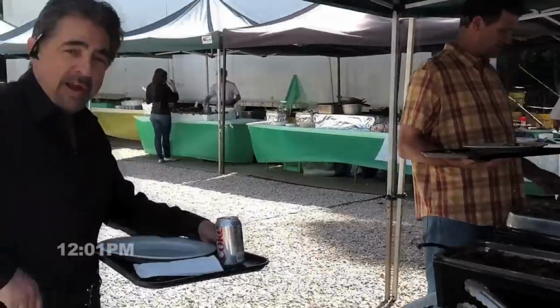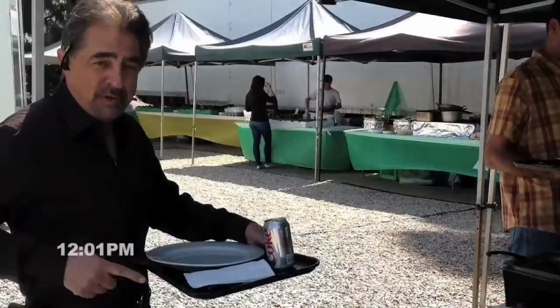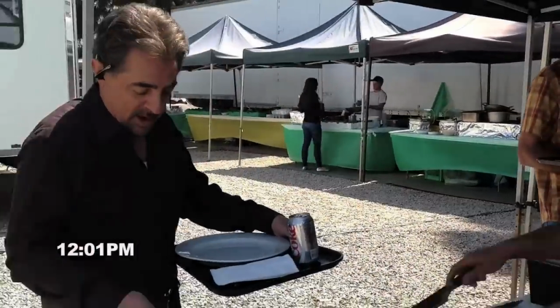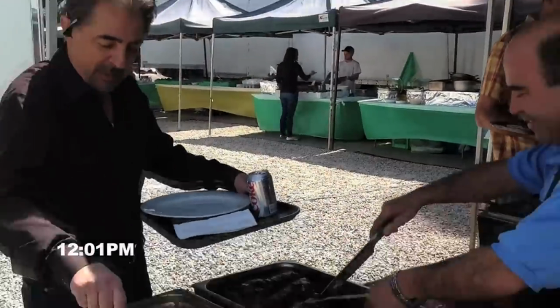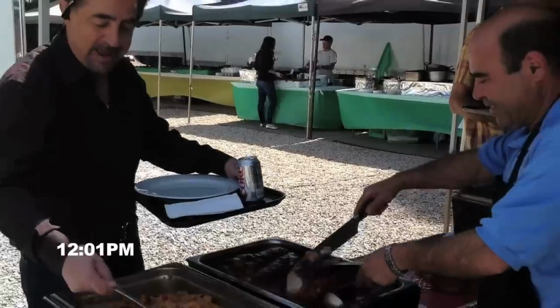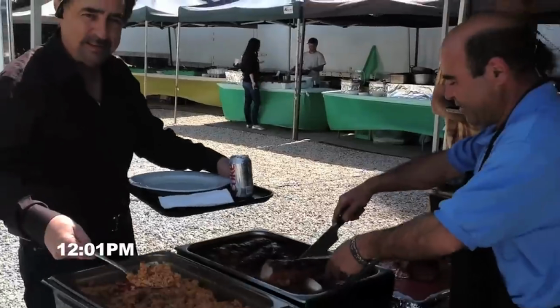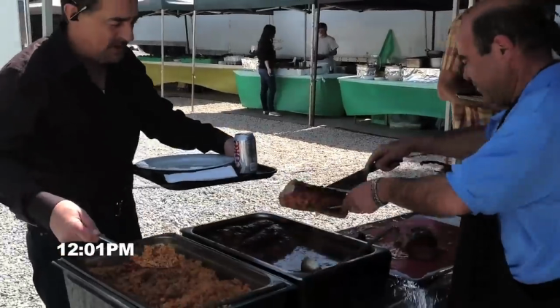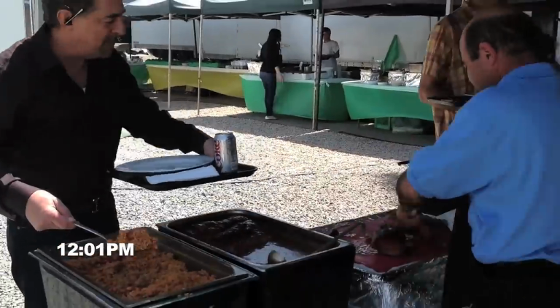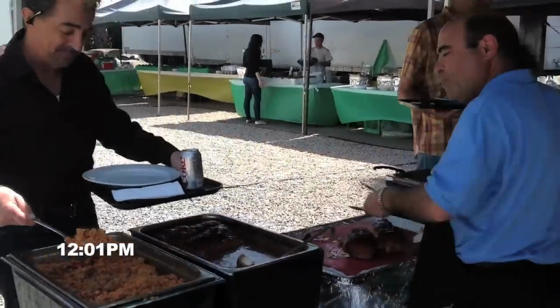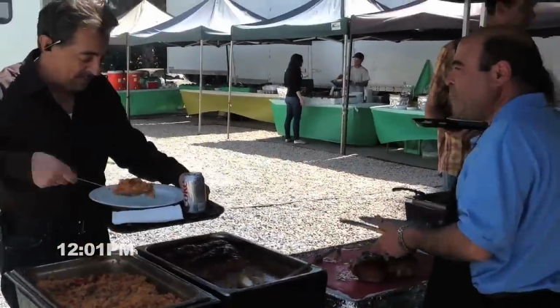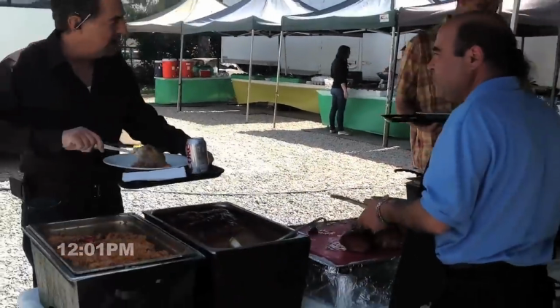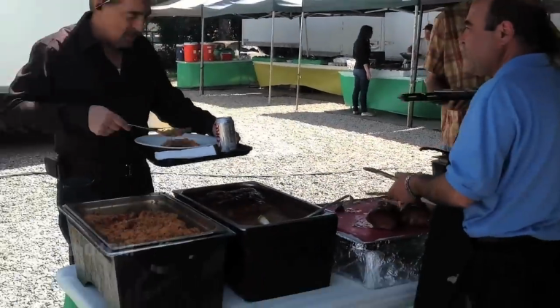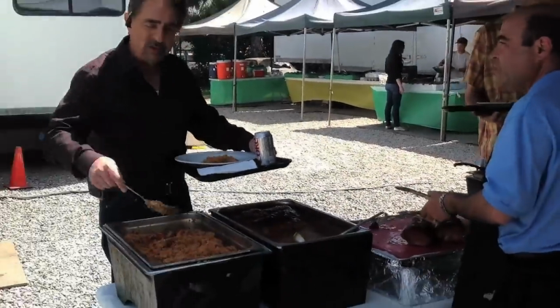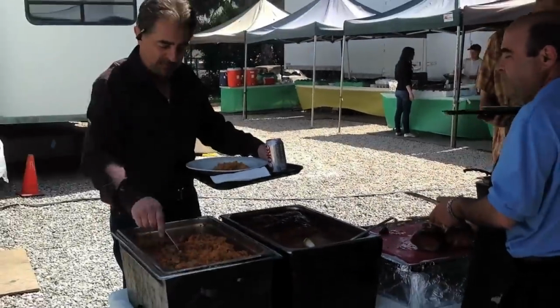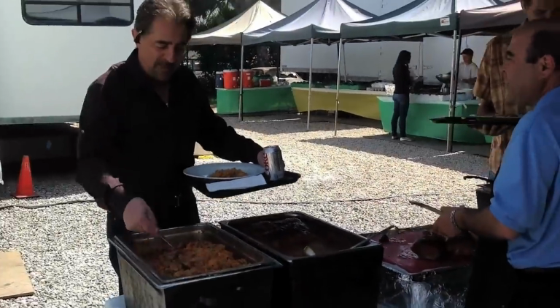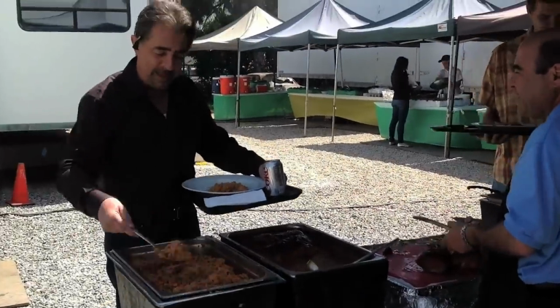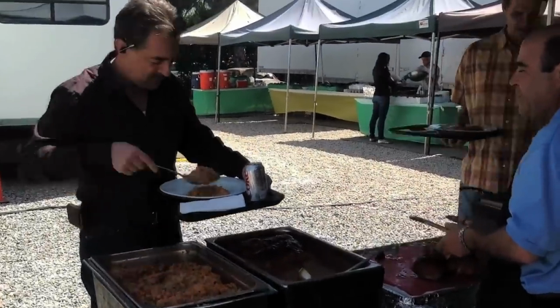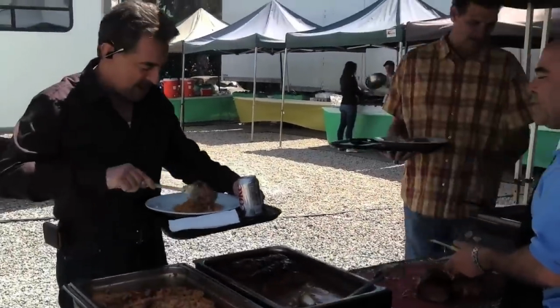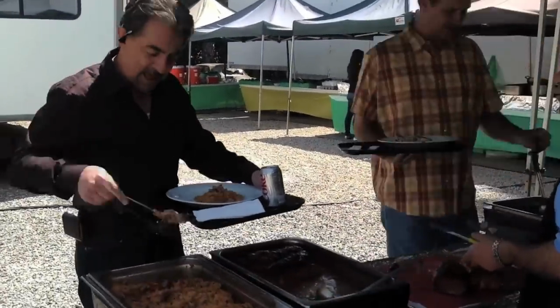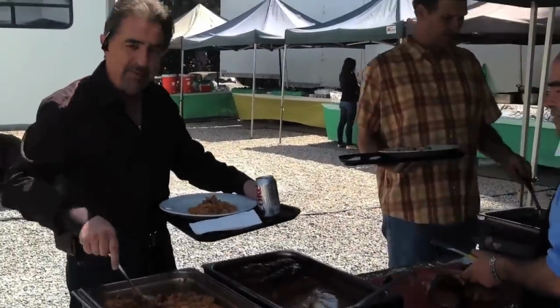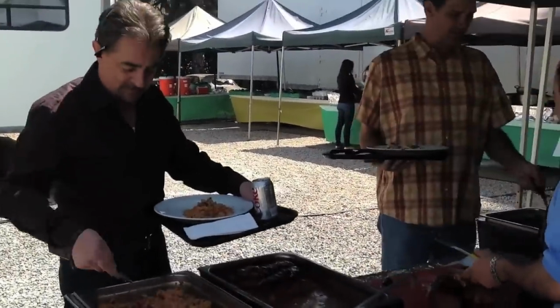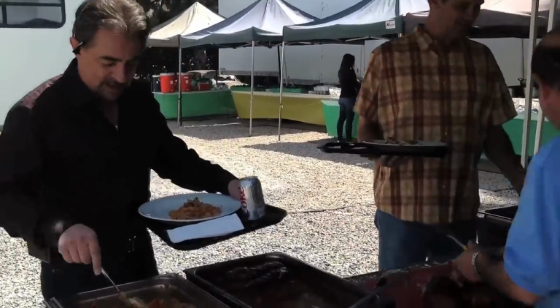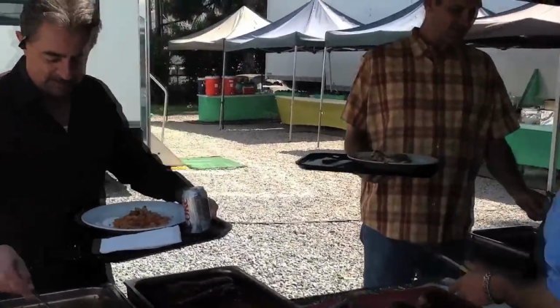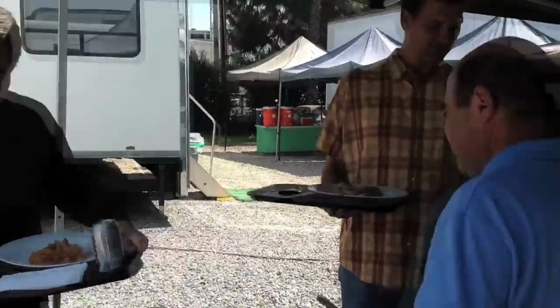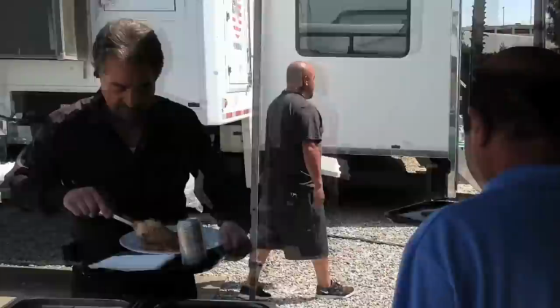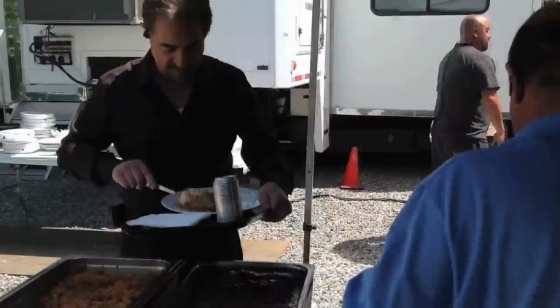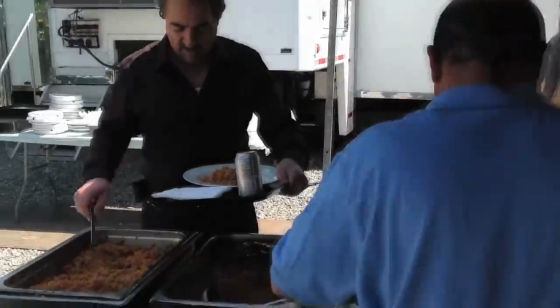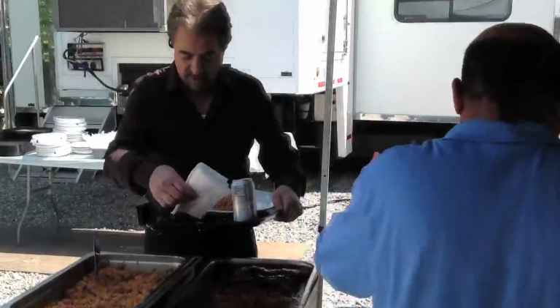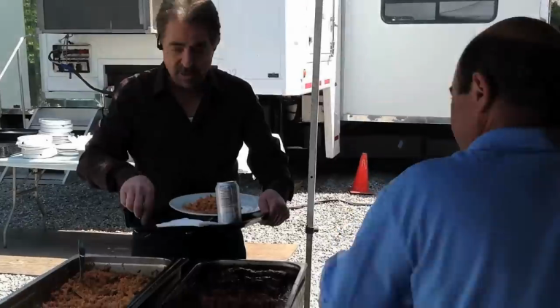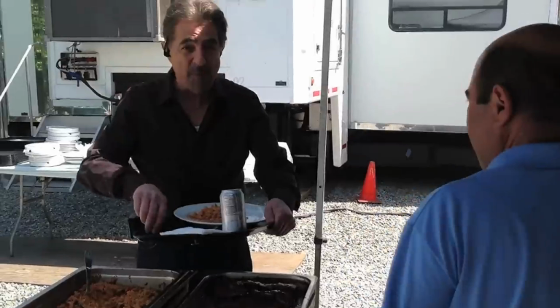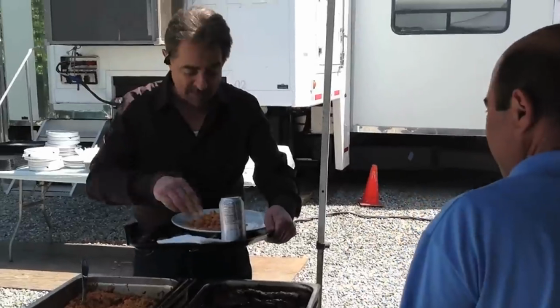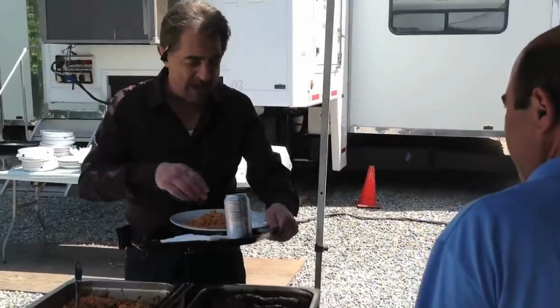What about lunch time? What's the plan for lunch? Lunch is the best because we've got the best caterers in the world. We have Hannah, our cook, who's Lebanese.